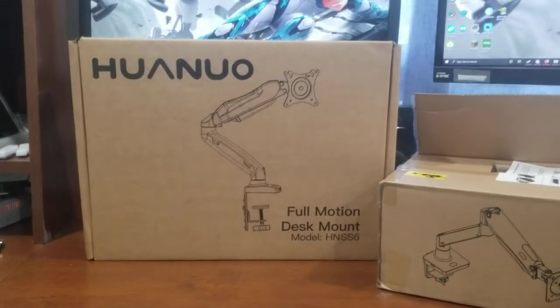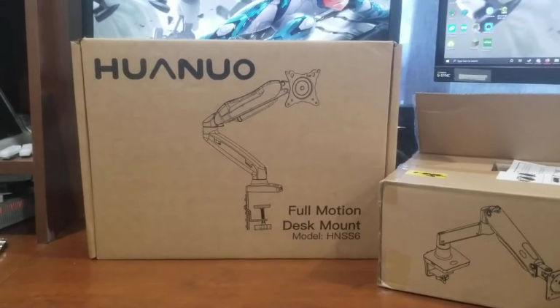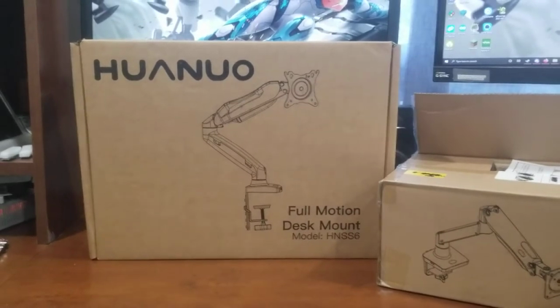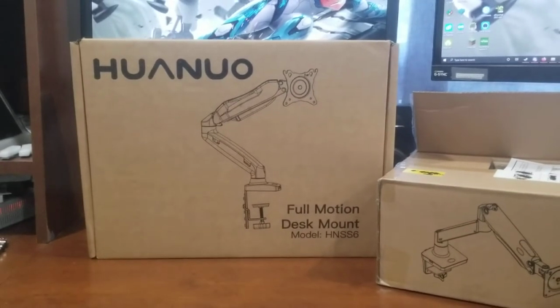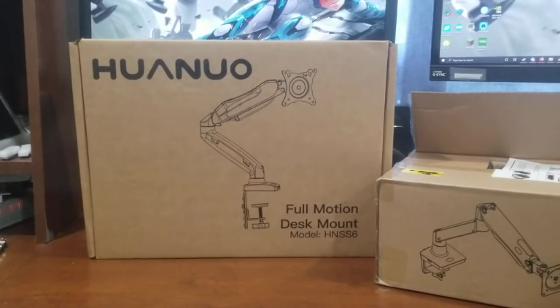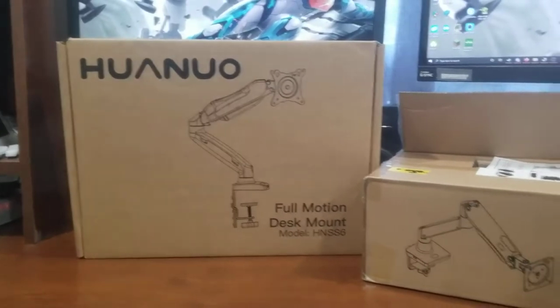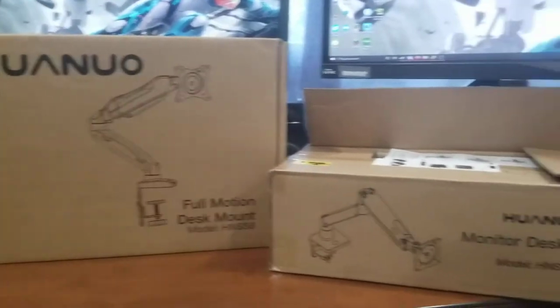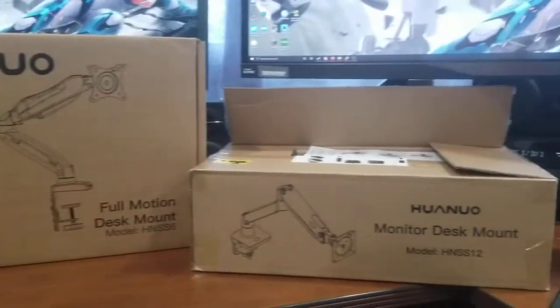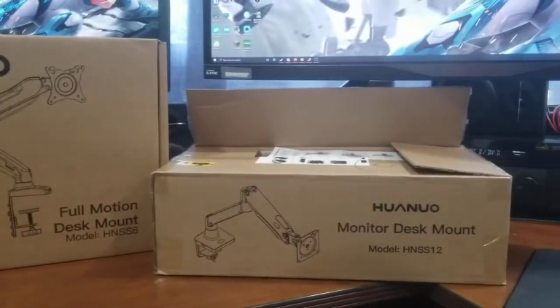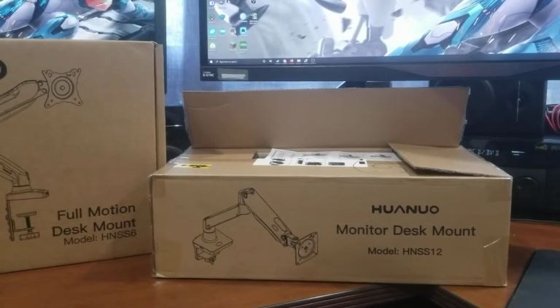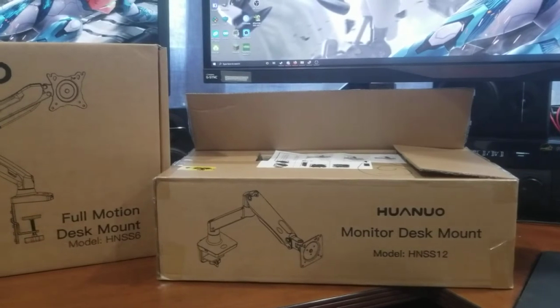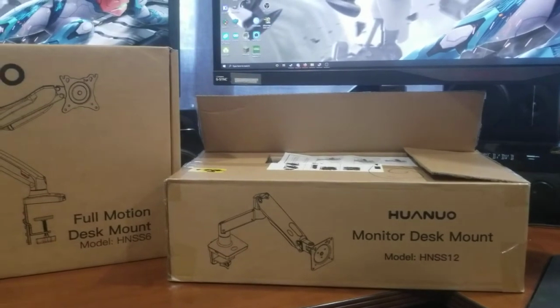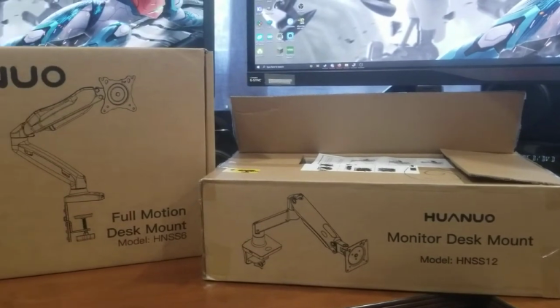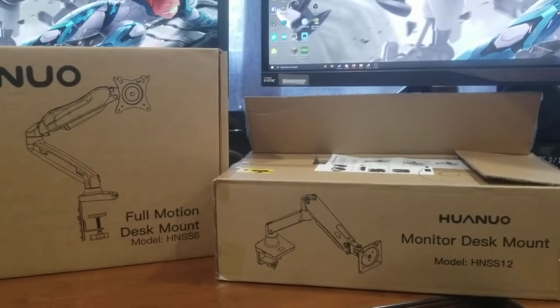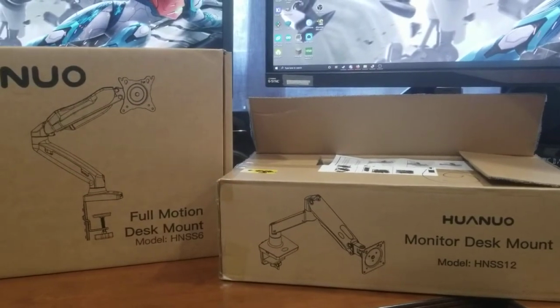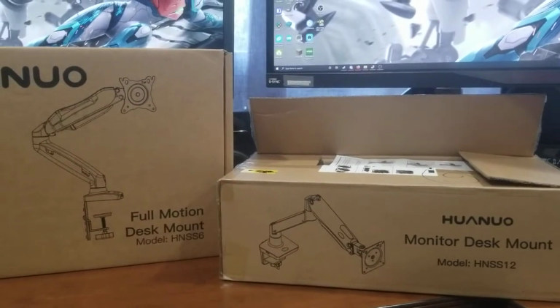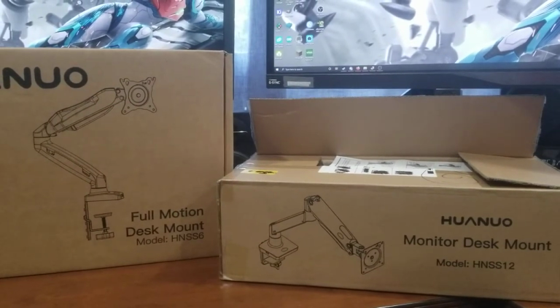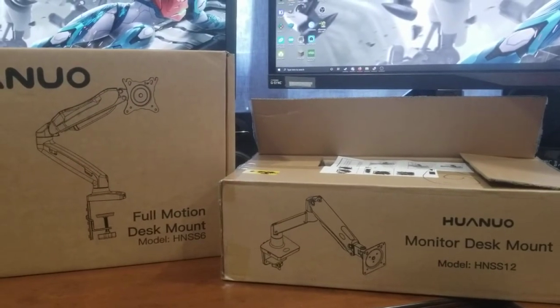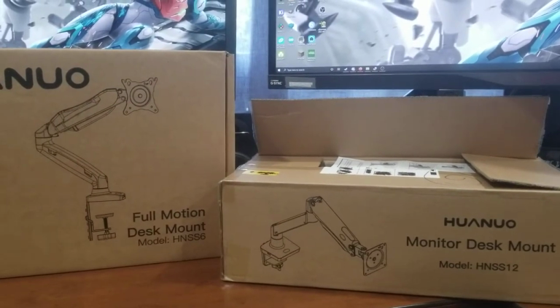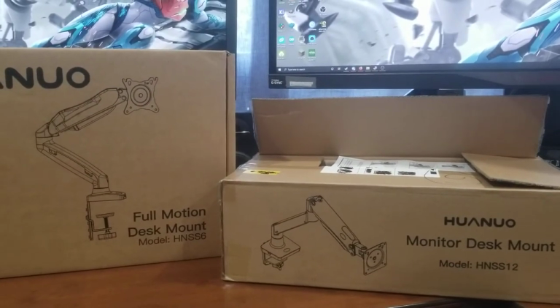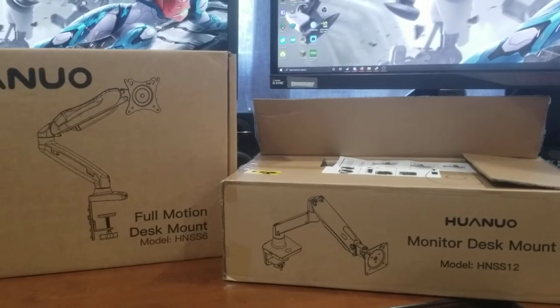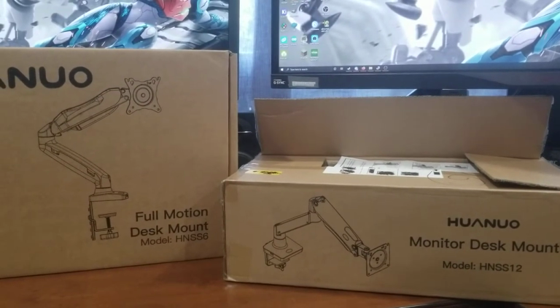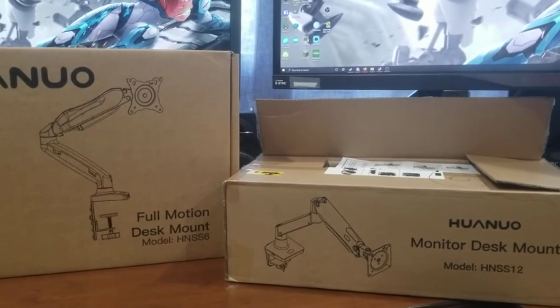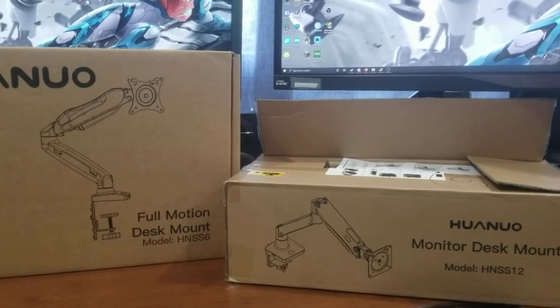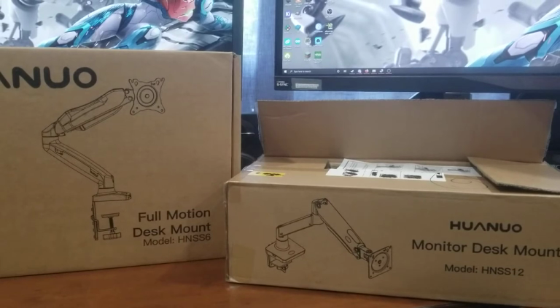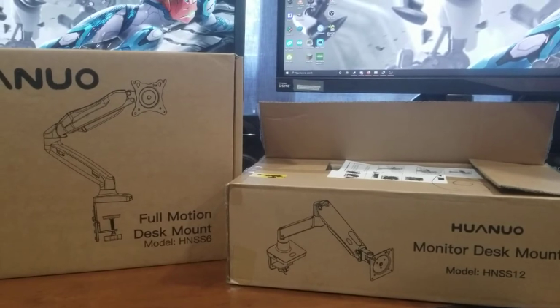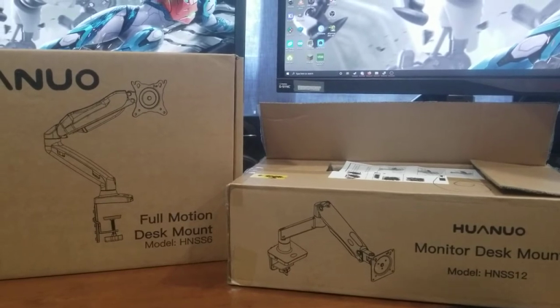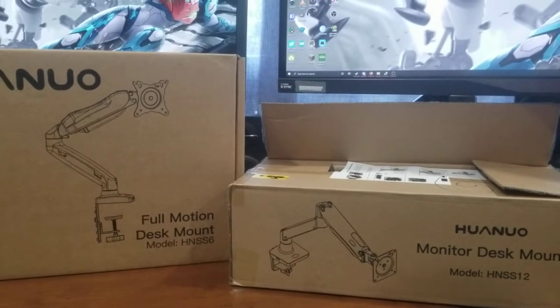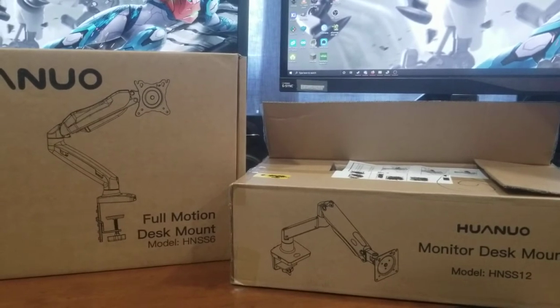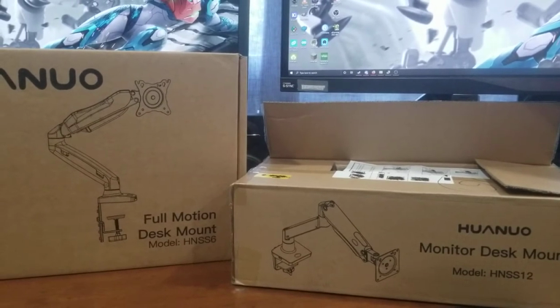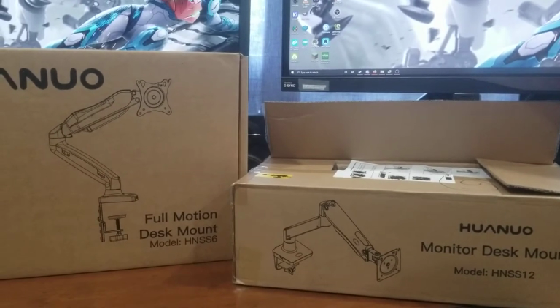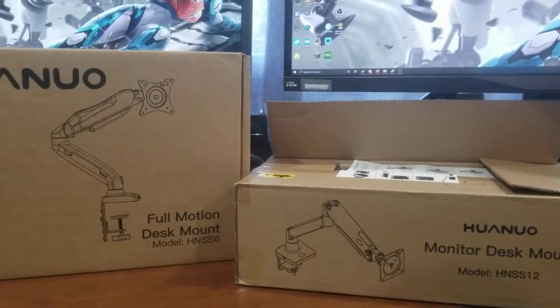In the last video I mentioned I'd do a review of these two monitor arms, so I figured I'd just kind of compare and contrast them, help you maybe pick out a monitor arm at your price point, if you're like me and kind of struggle to find it.